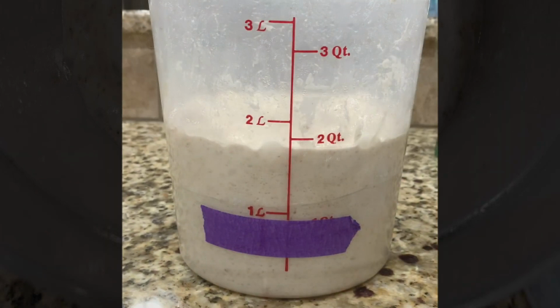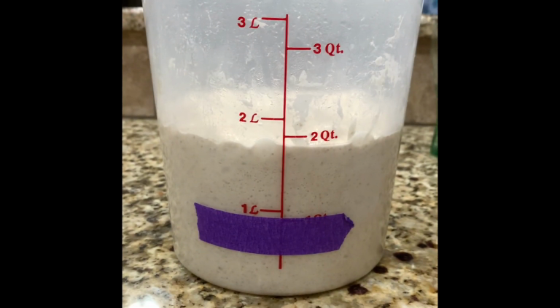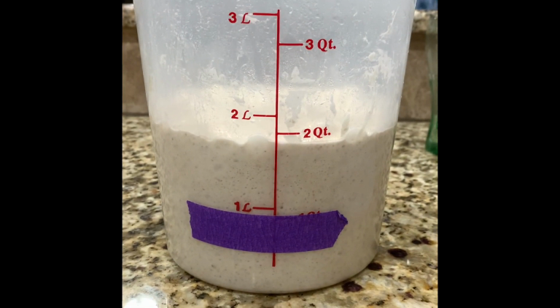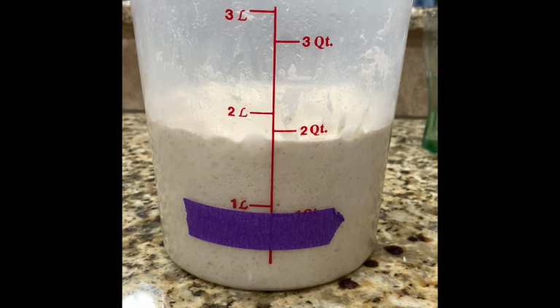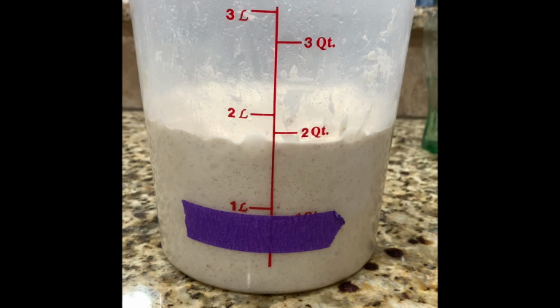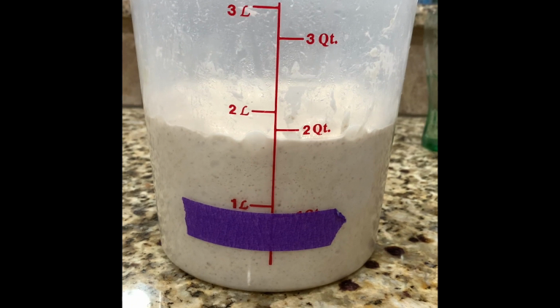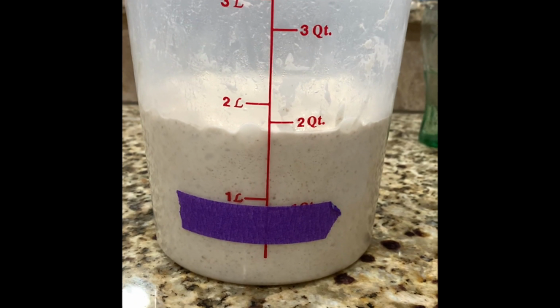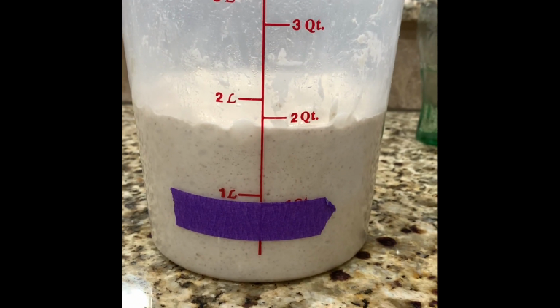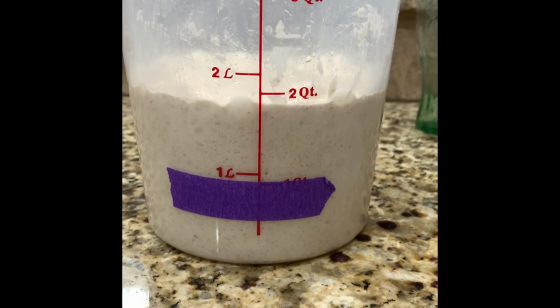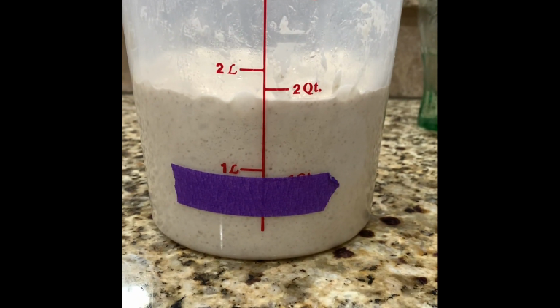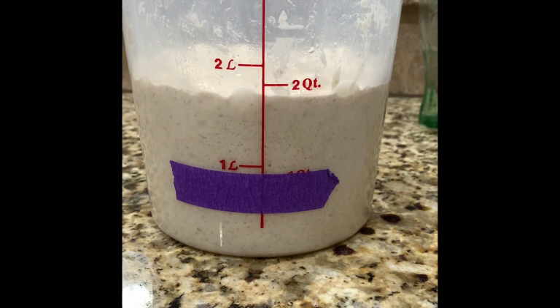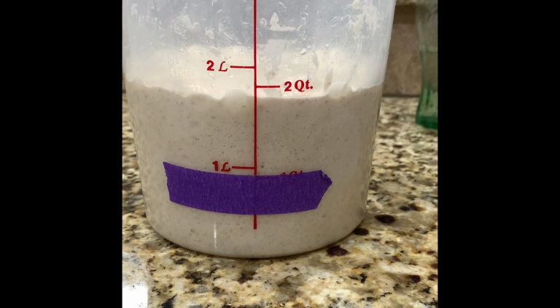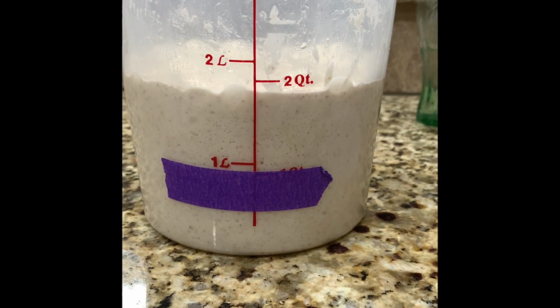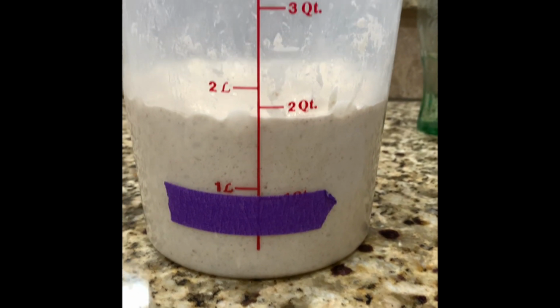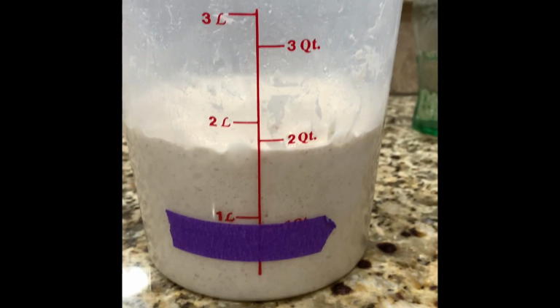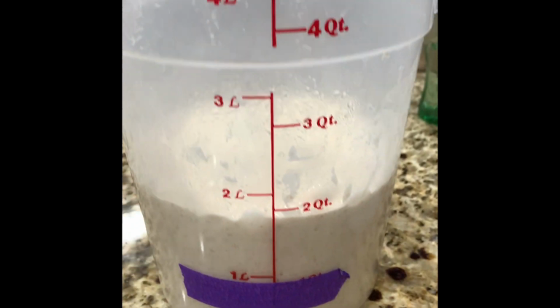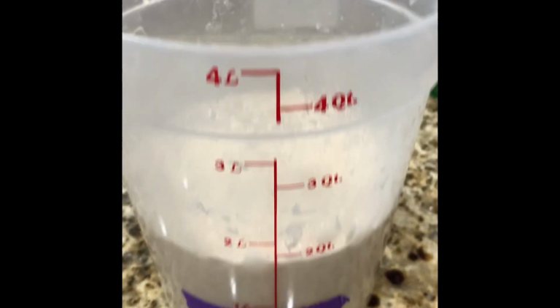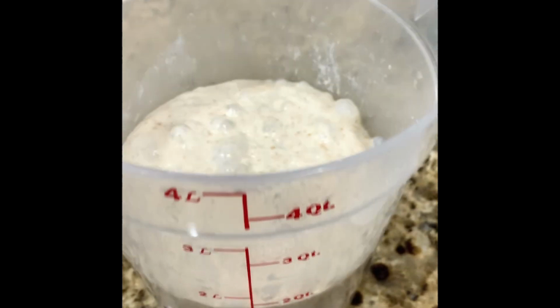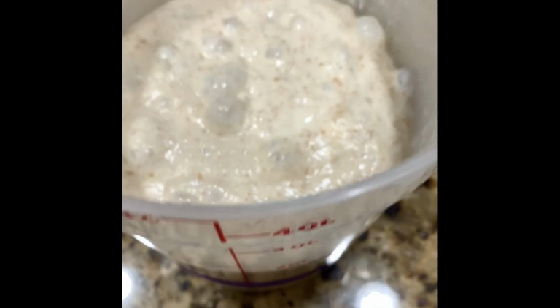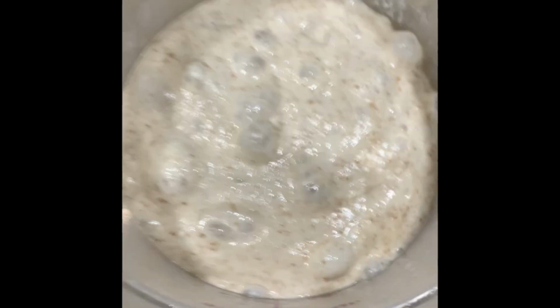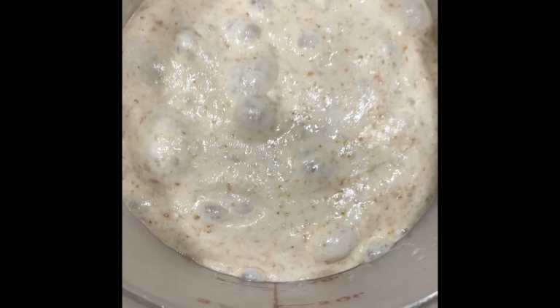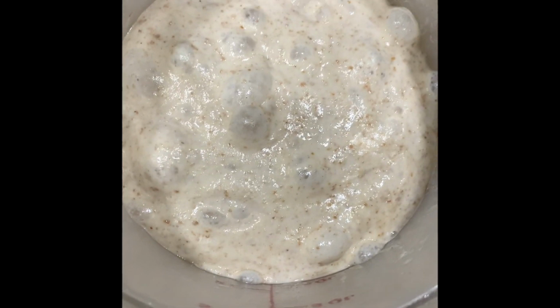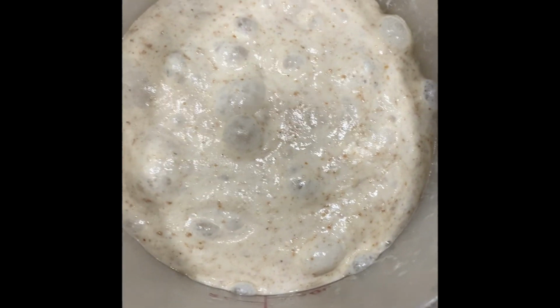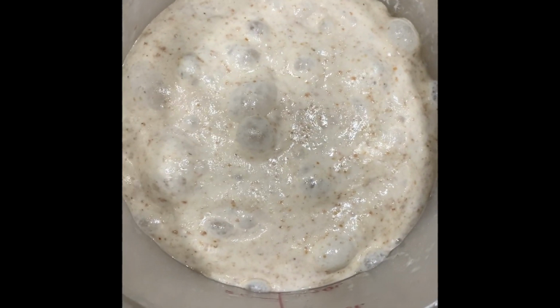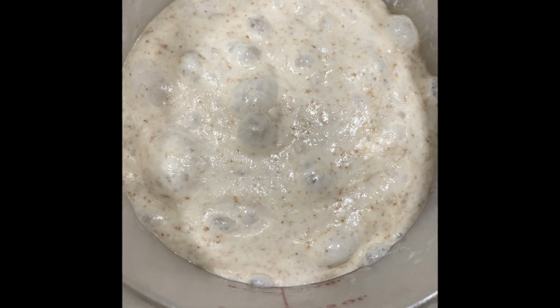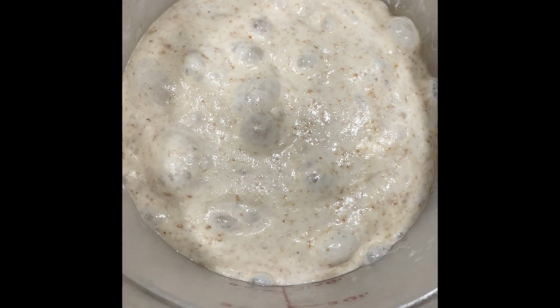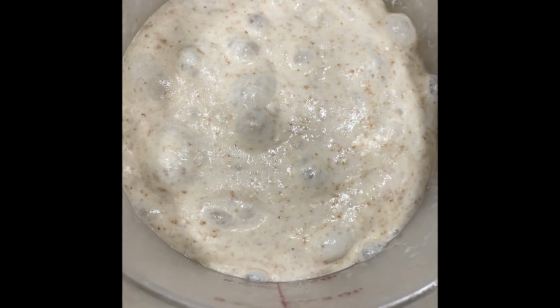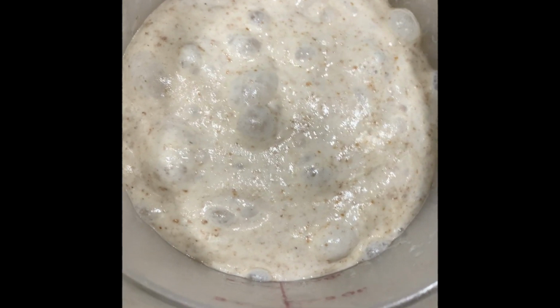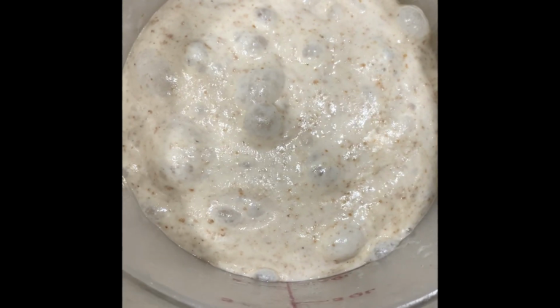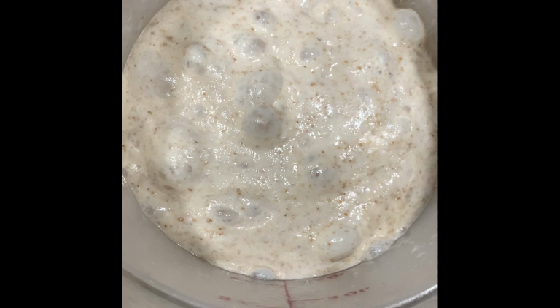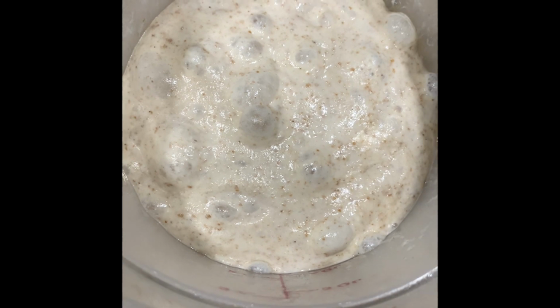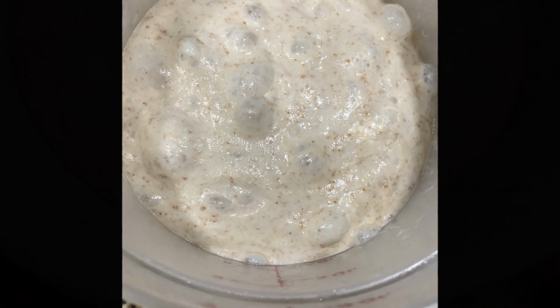Looks like we're going to be trying some sourdough today. I've got it doubled in size, got lots of bubbles. Gonna shape it up and bake it.